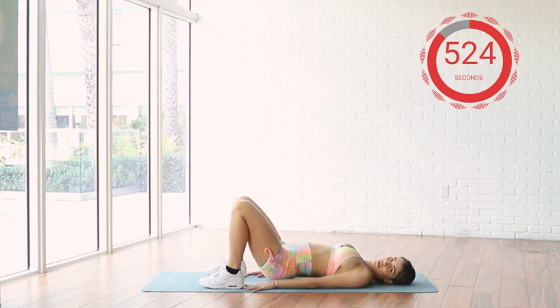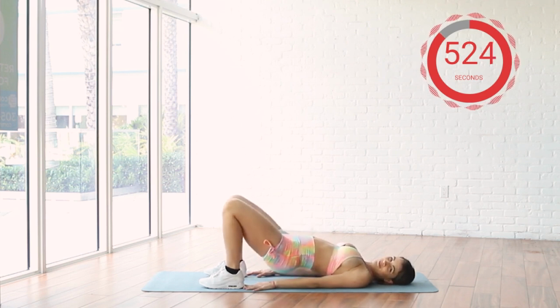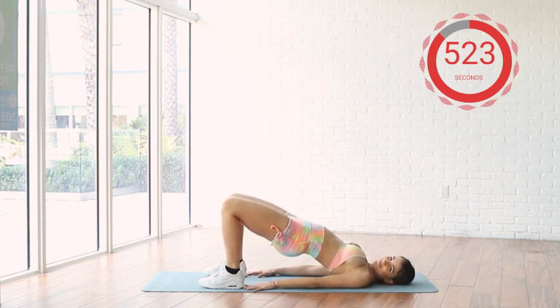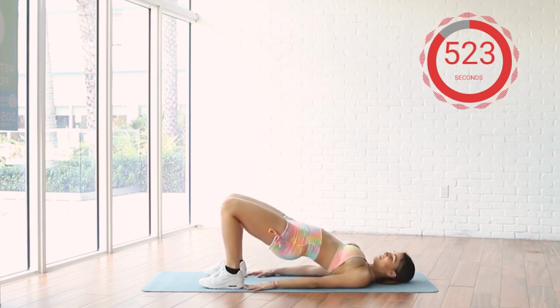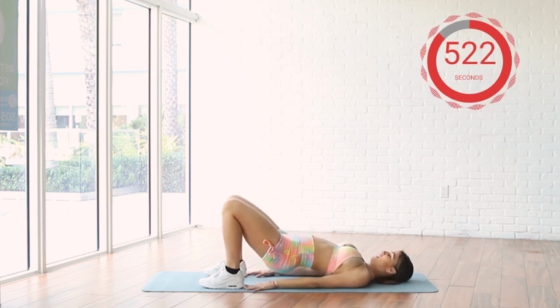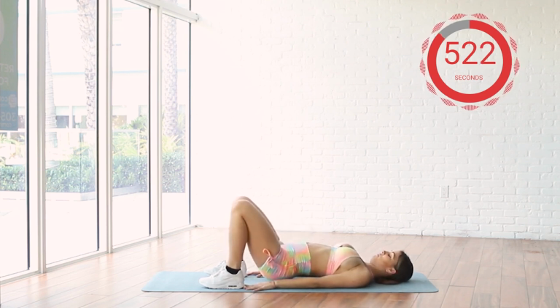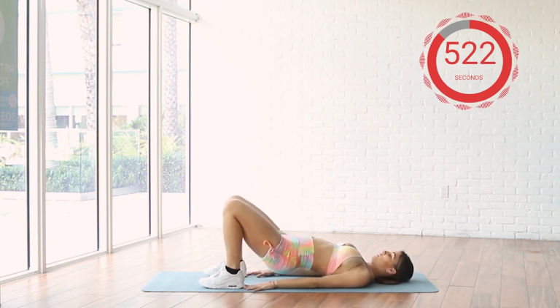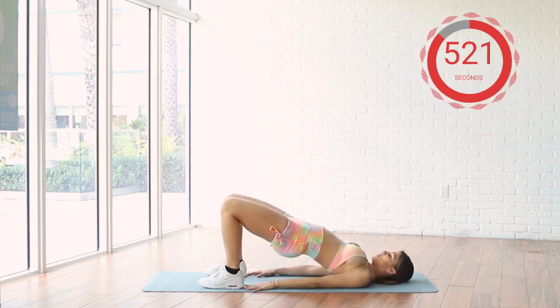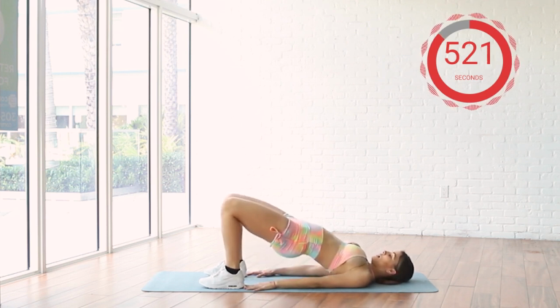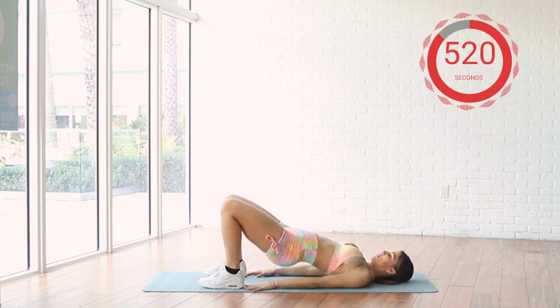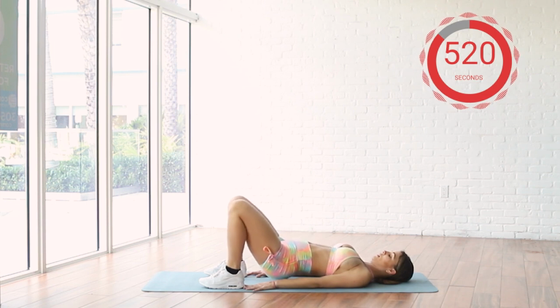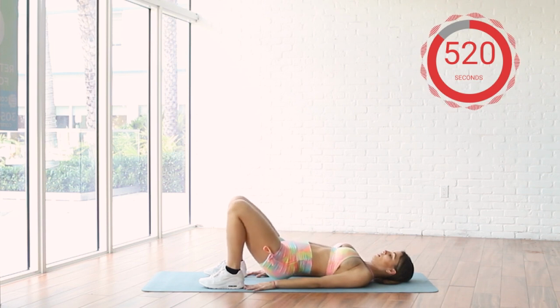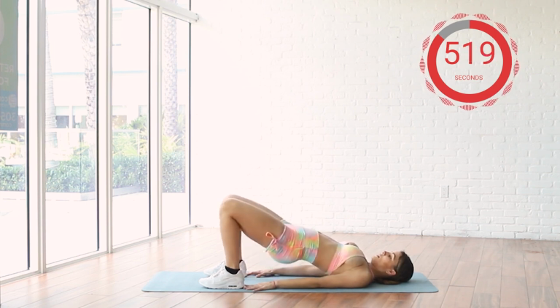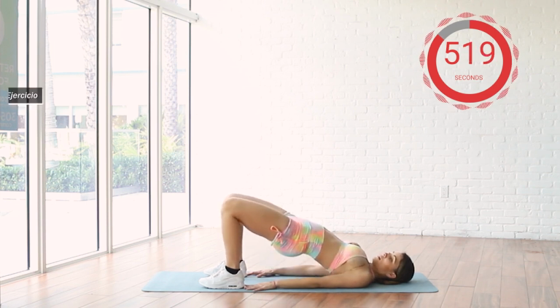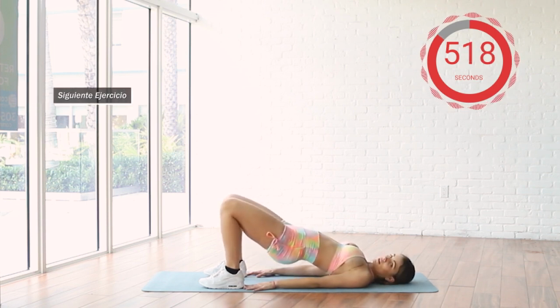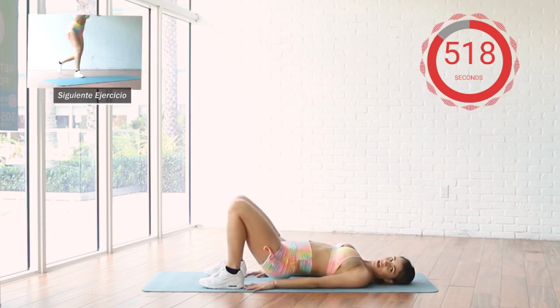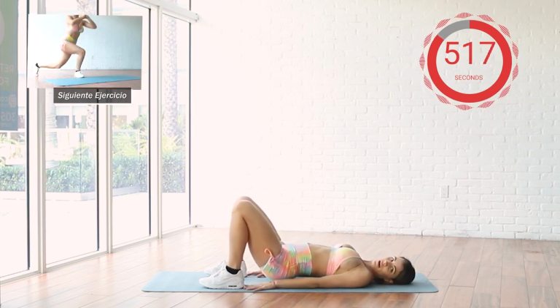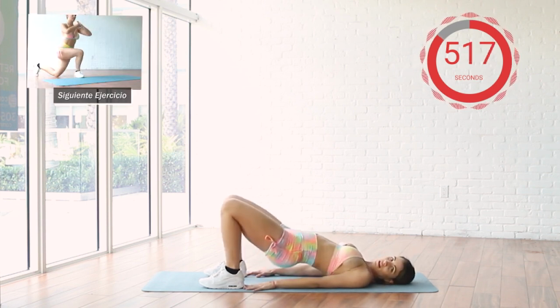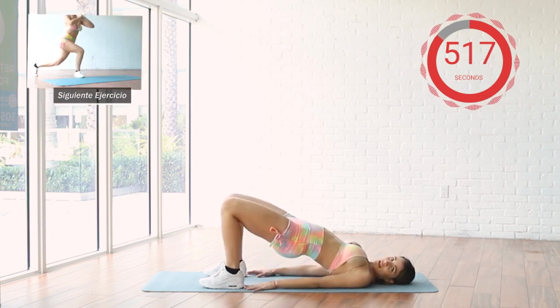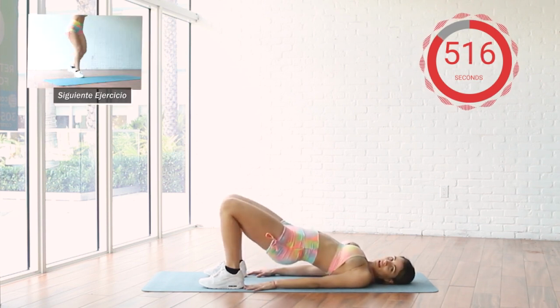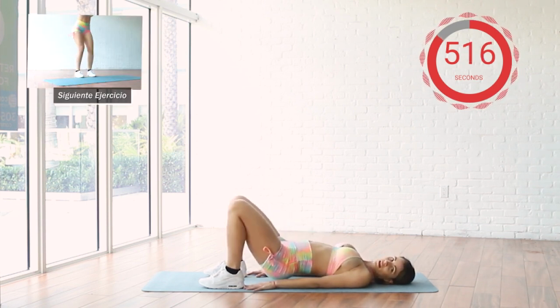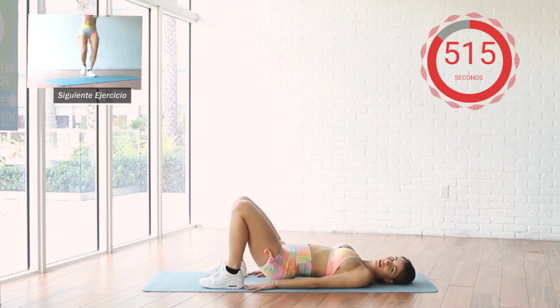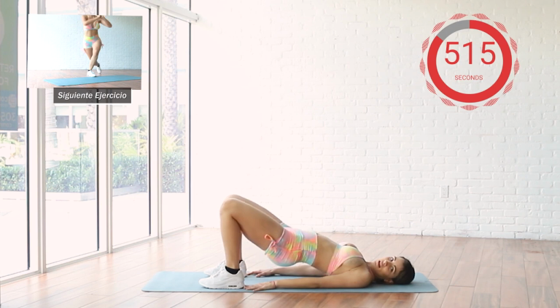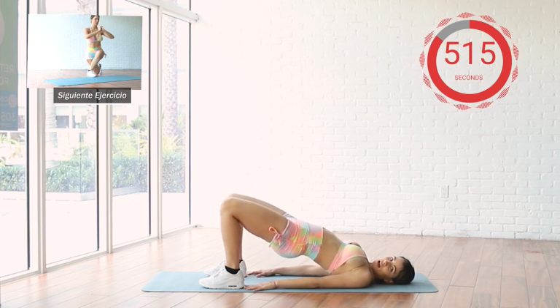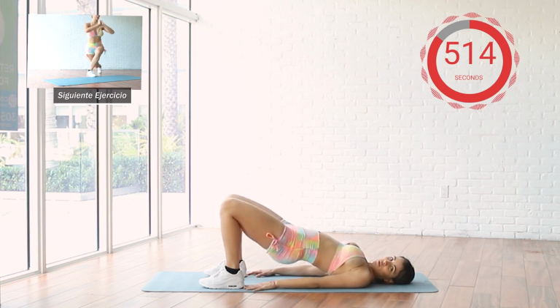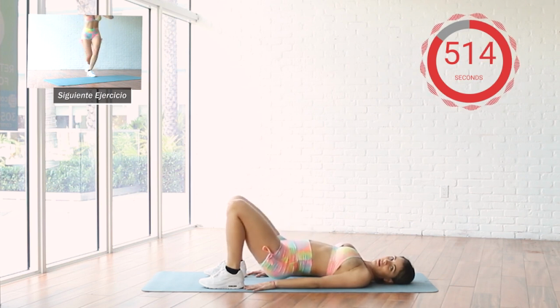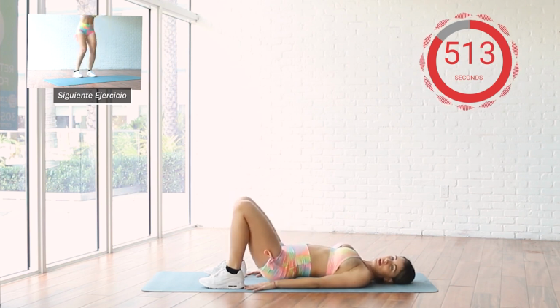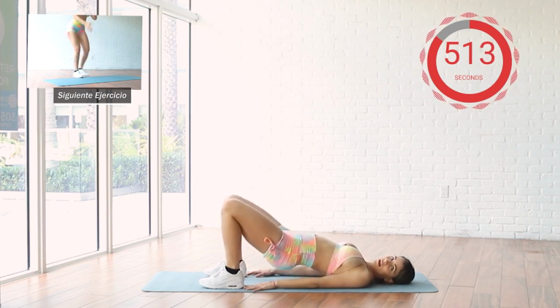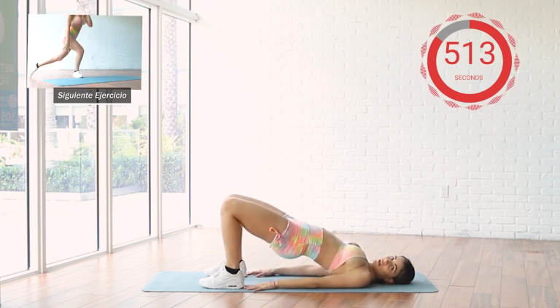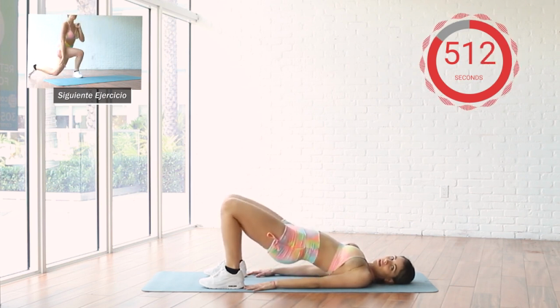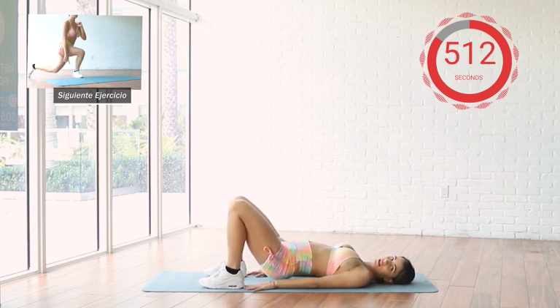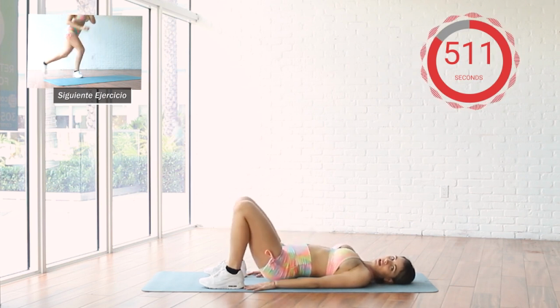Concentrate and do it slow, lifting. A few more seconds. Good job! Let's repeat. 30 seconds, we're going to stand up again.